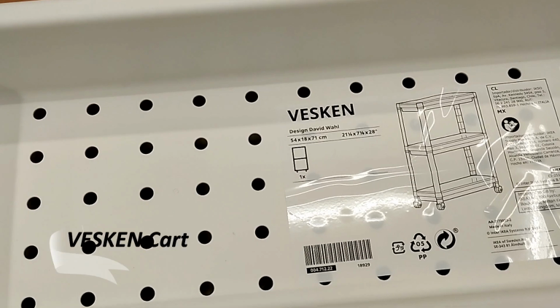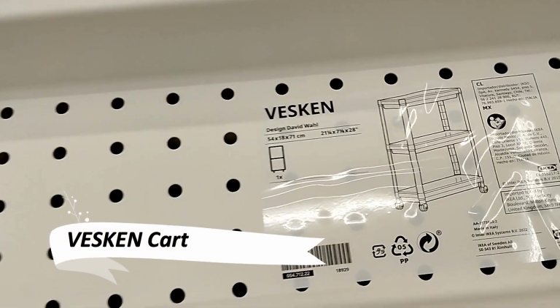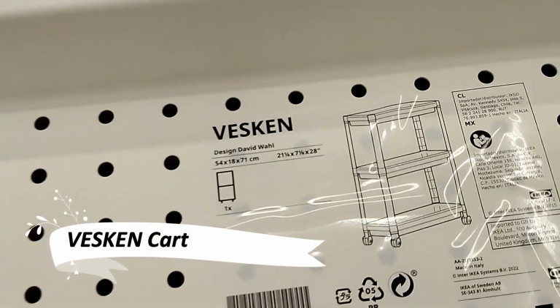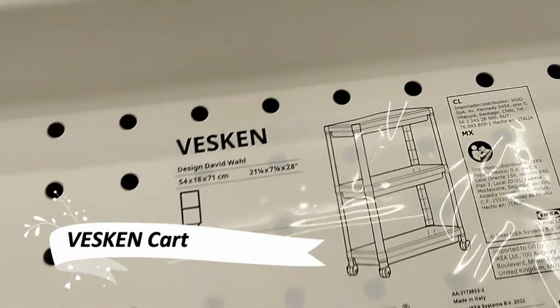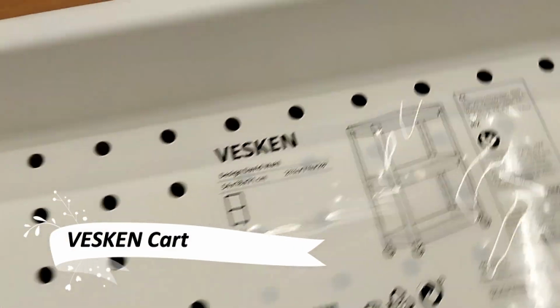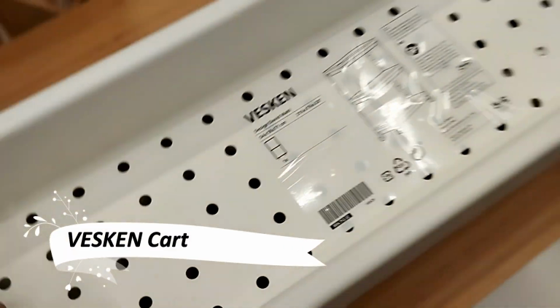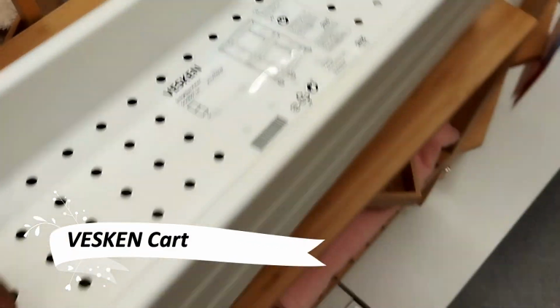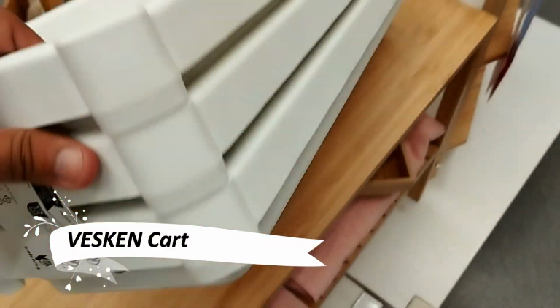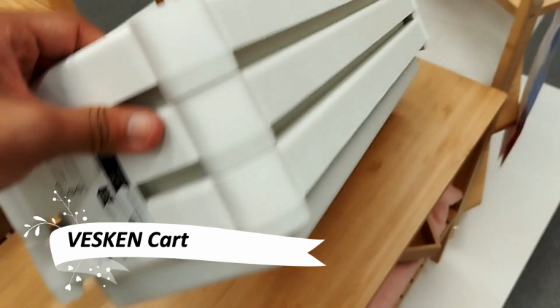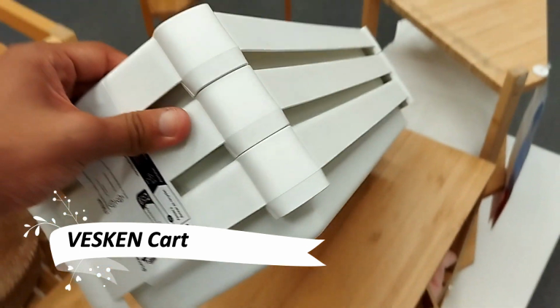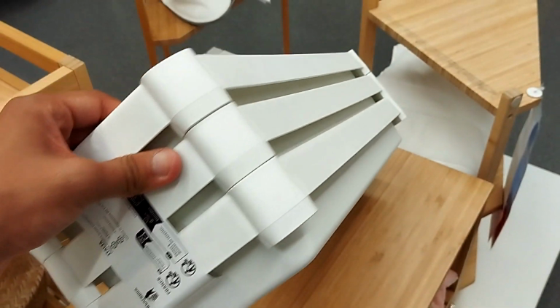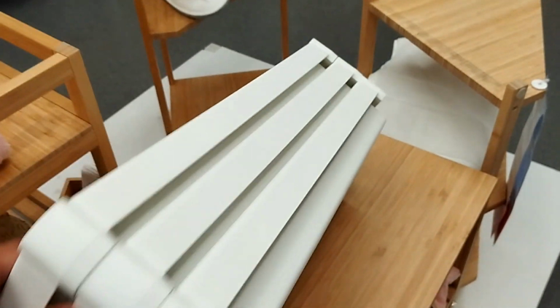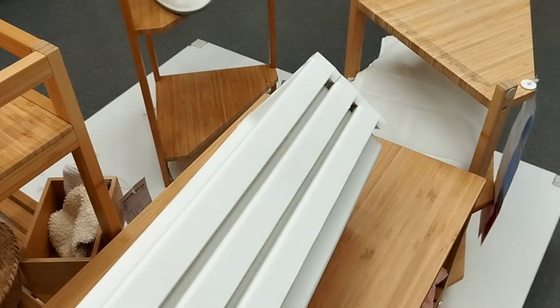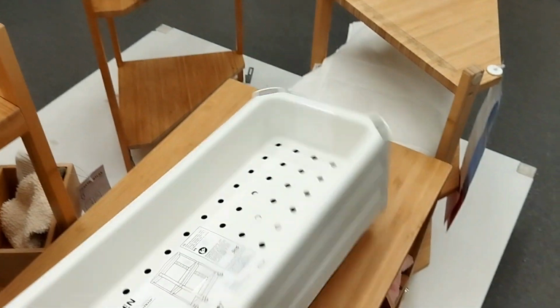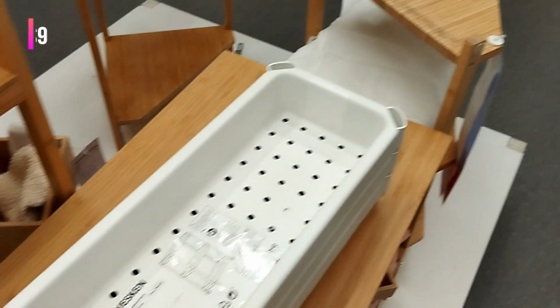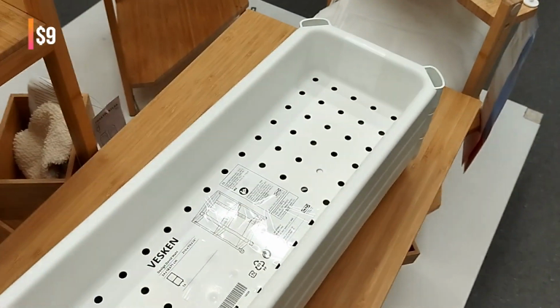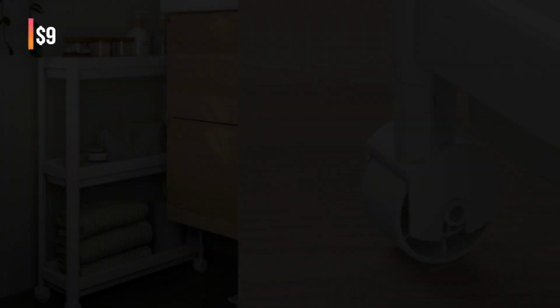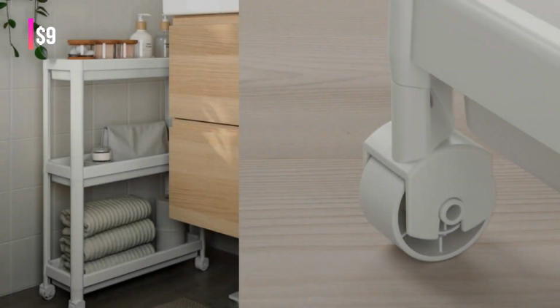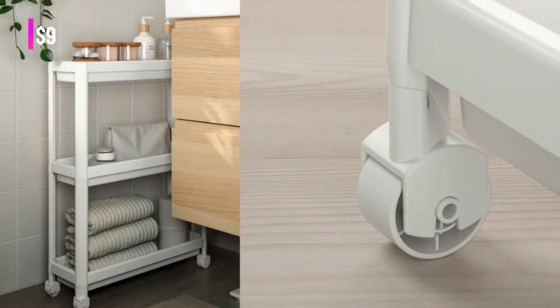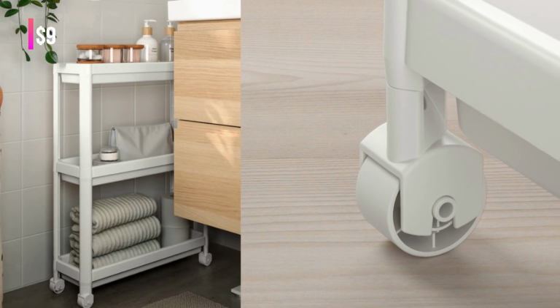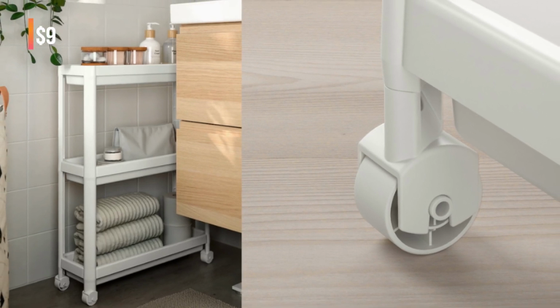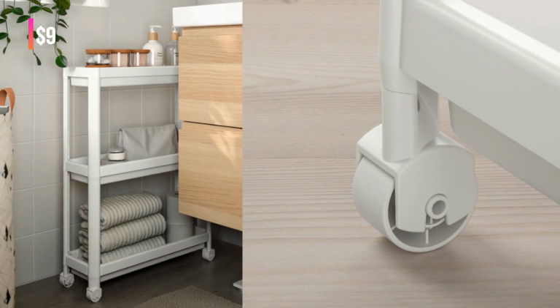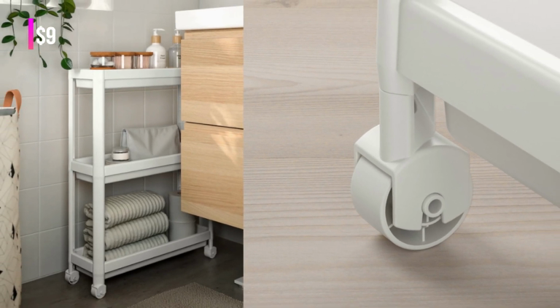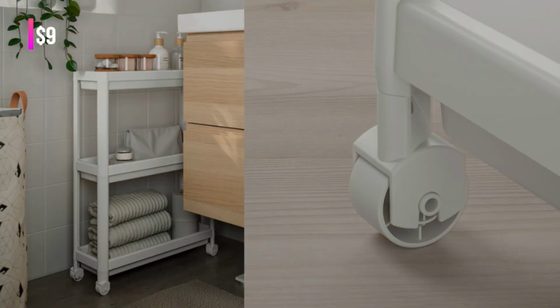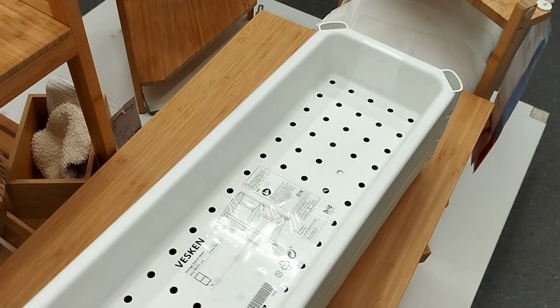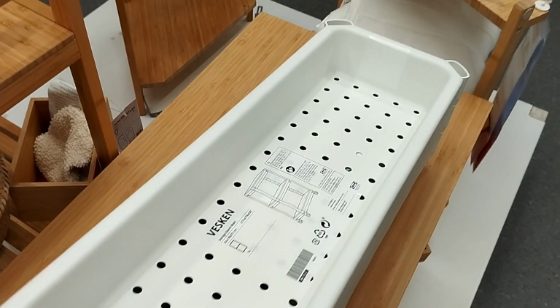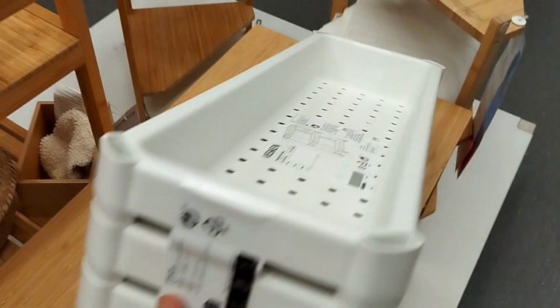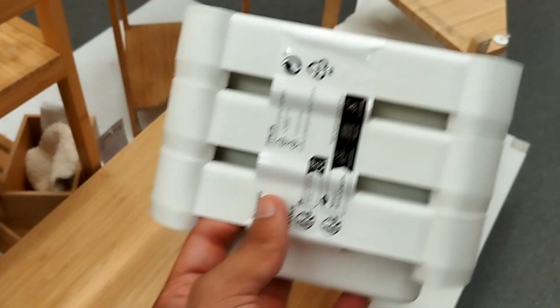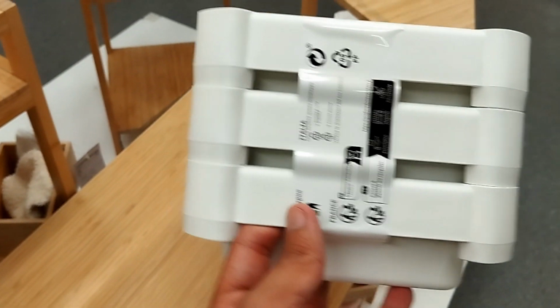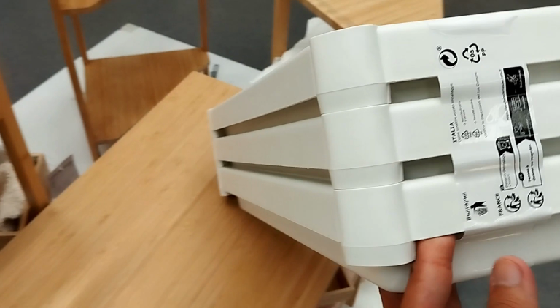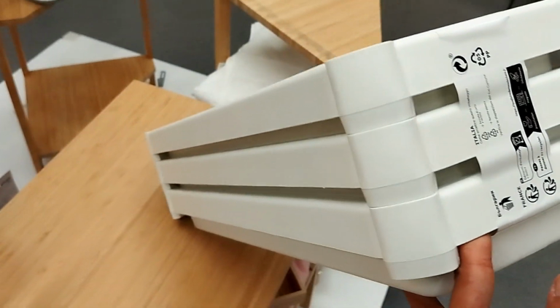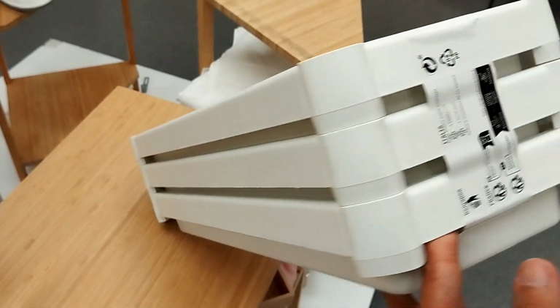Maximize your bathroom space with the Veskin Cart. Its compact design fits snugly in small areas, yet provides ample shelving for all your toiletries. From shampoo bottles to small items, this cart keeps your bathroom essentials organized and accessible.